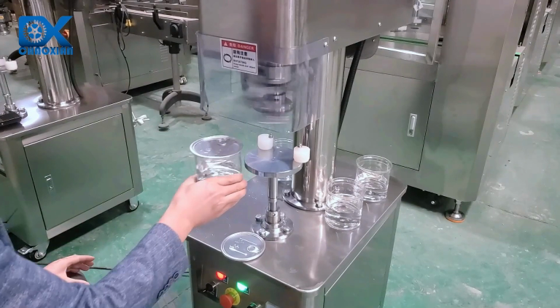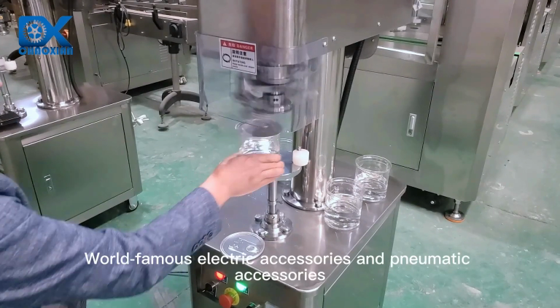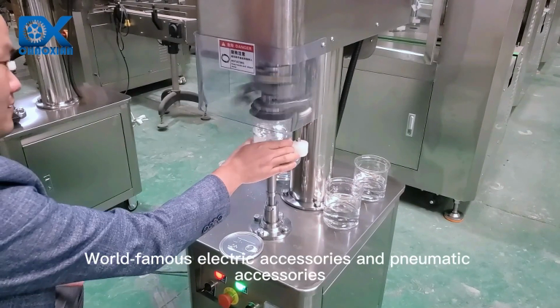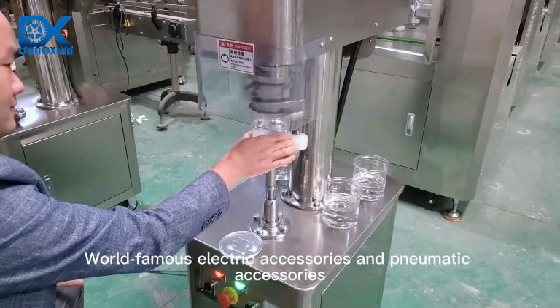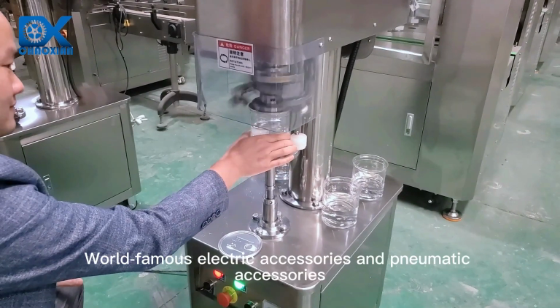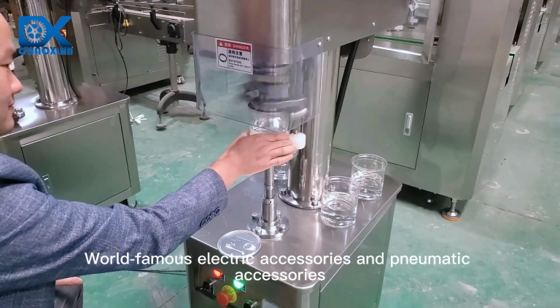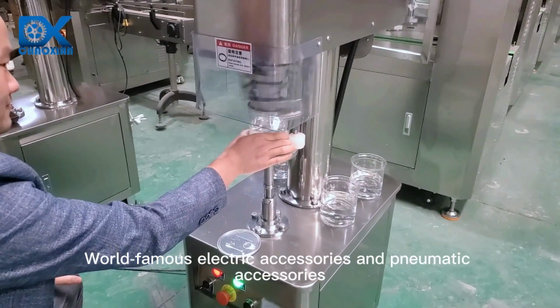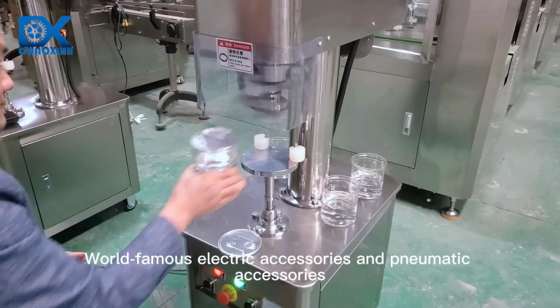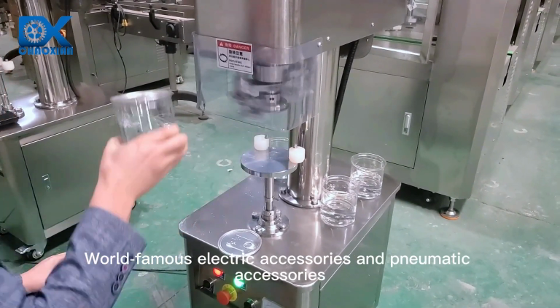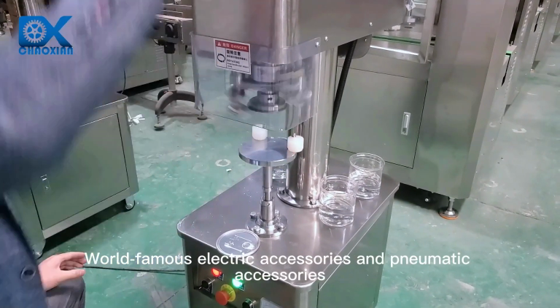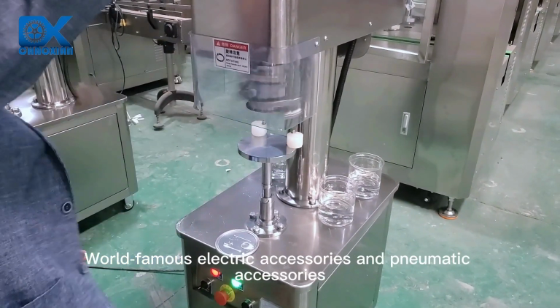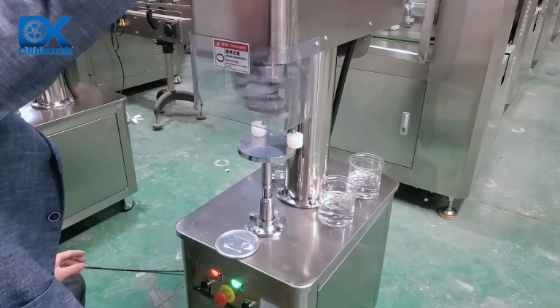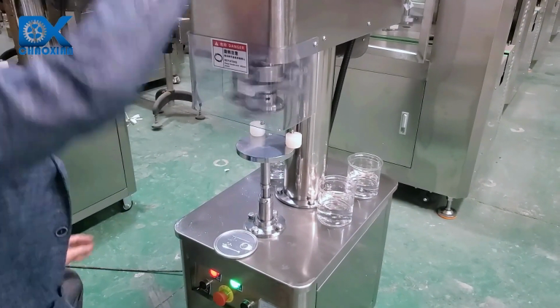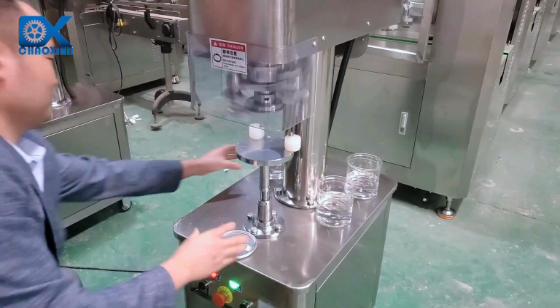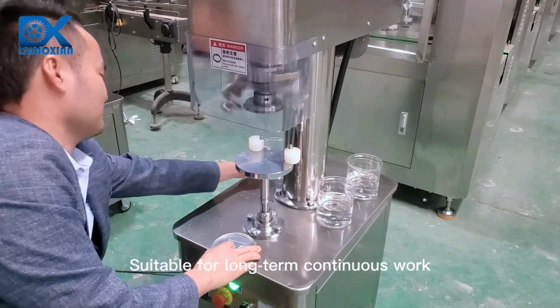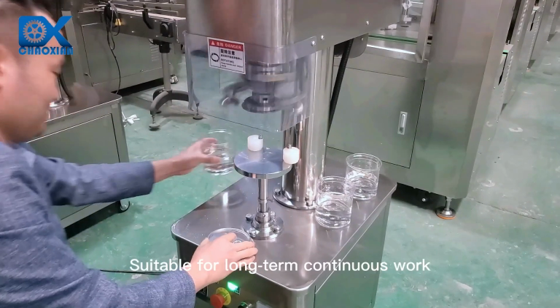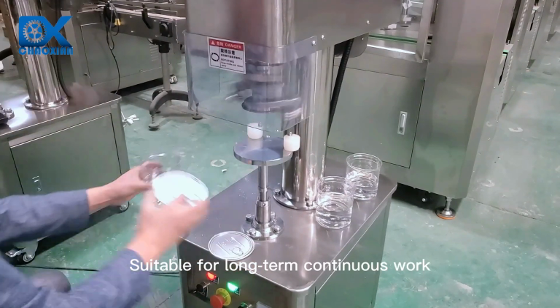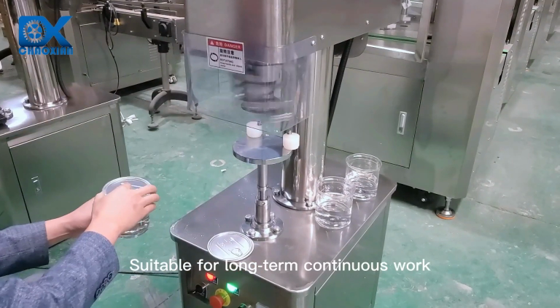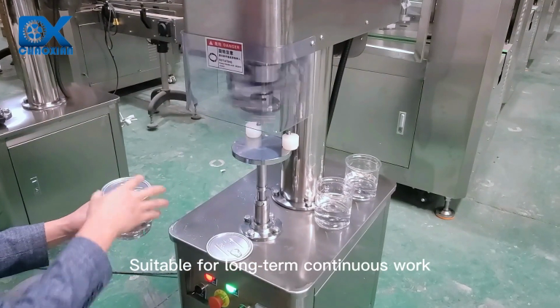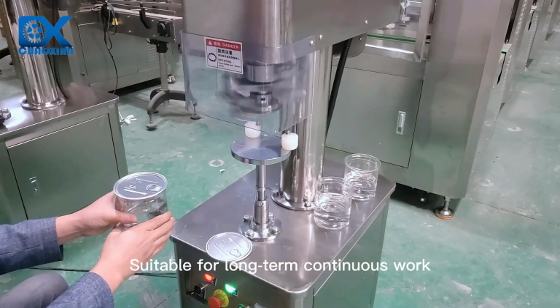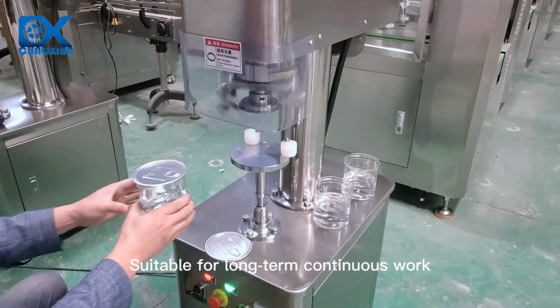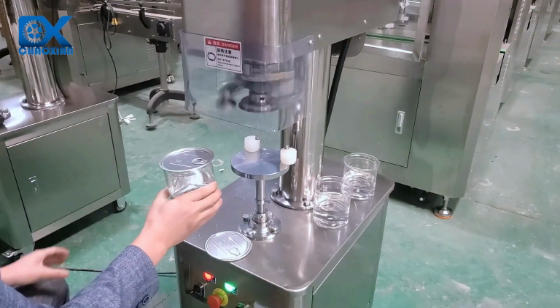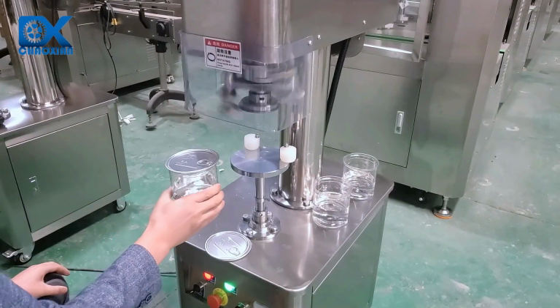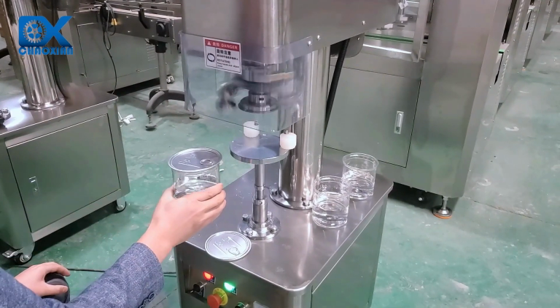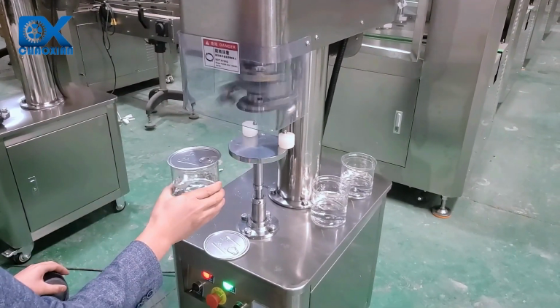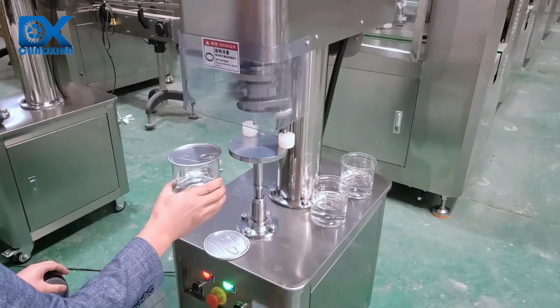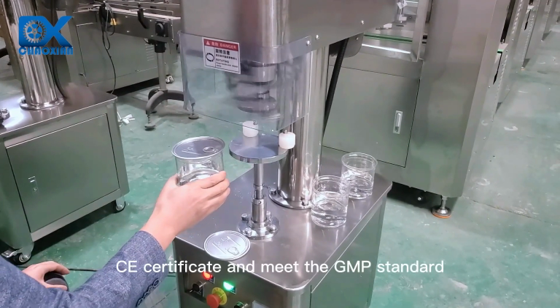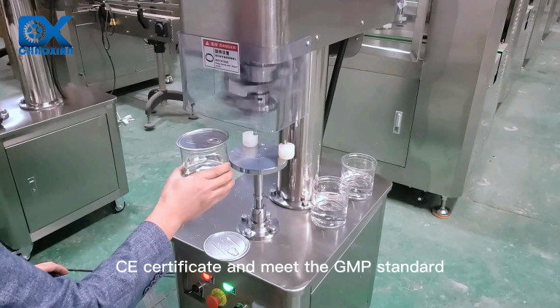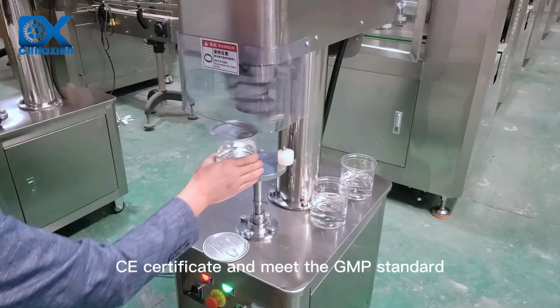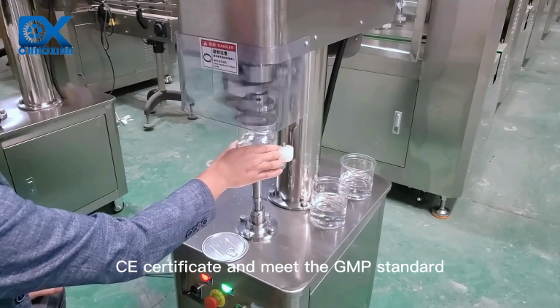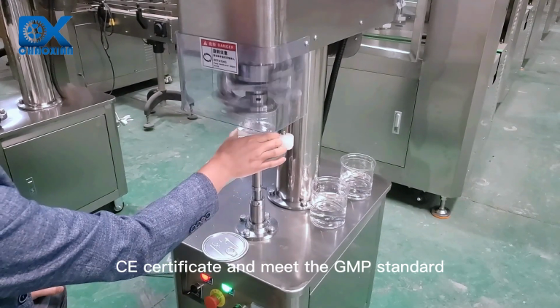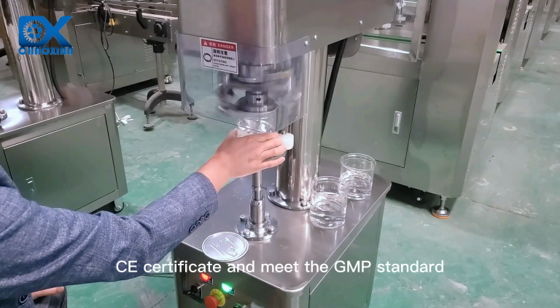World-famous electric accessories and pneumatic accessories. Suitable for long-term continuous work. CE certificate and meets the GMP standard.